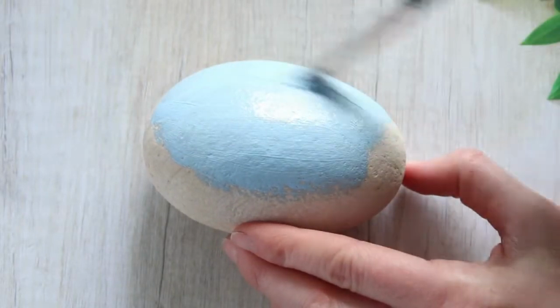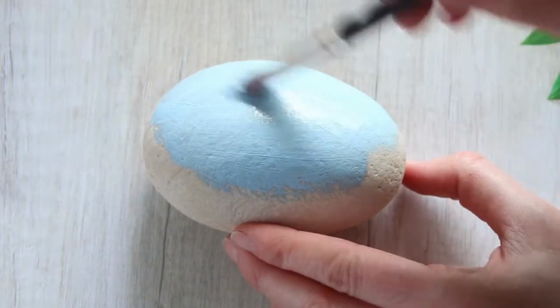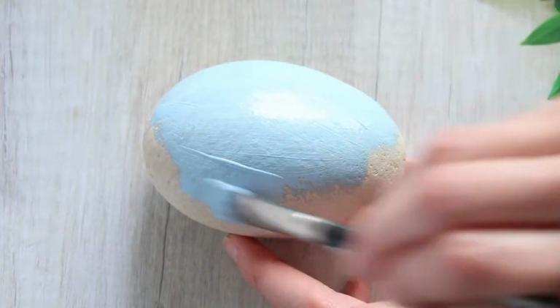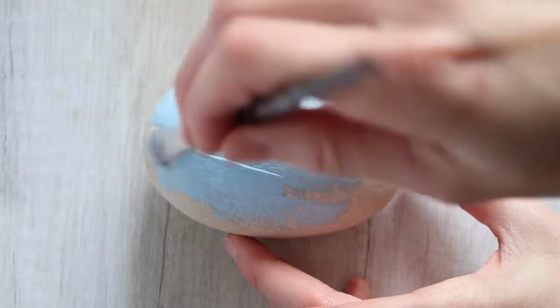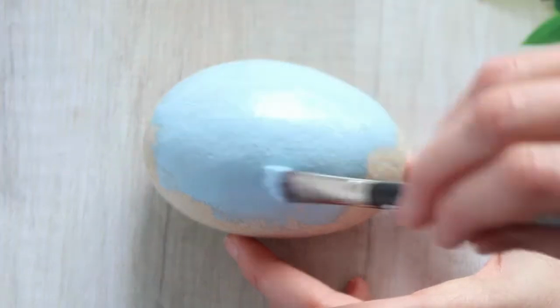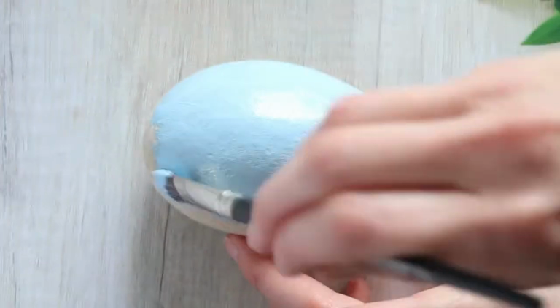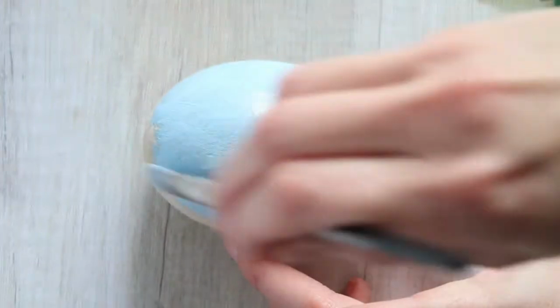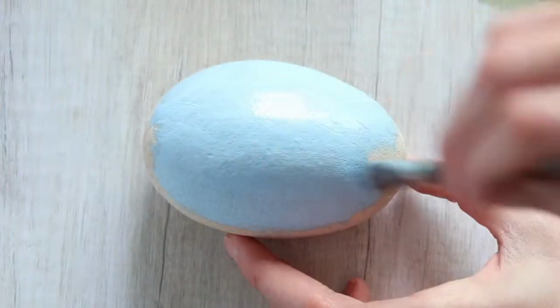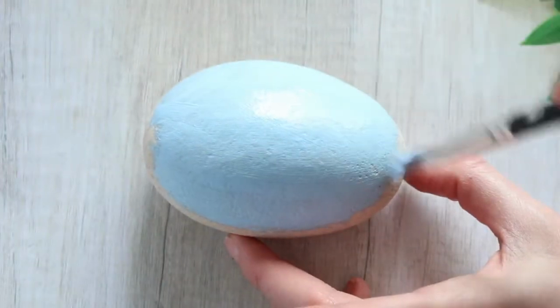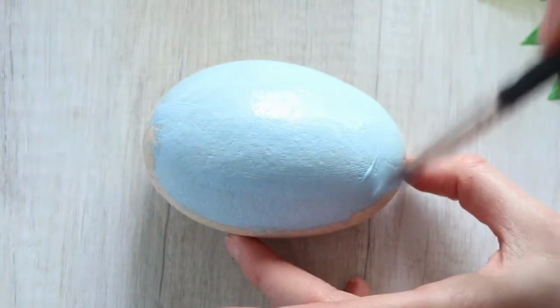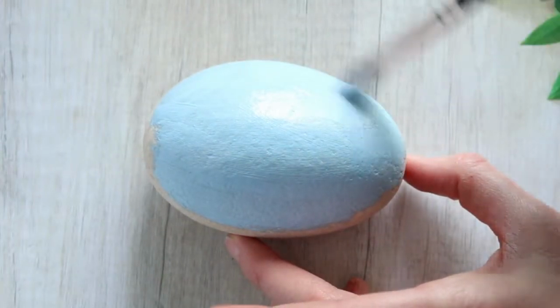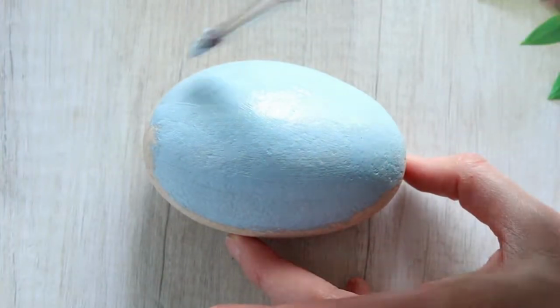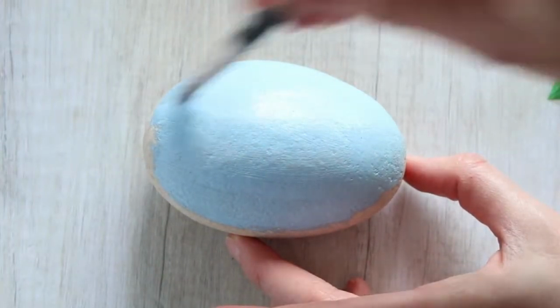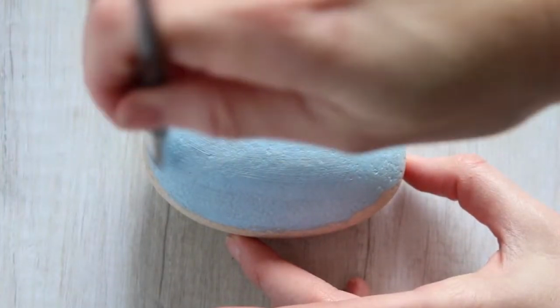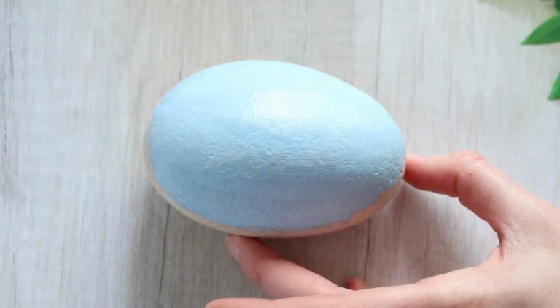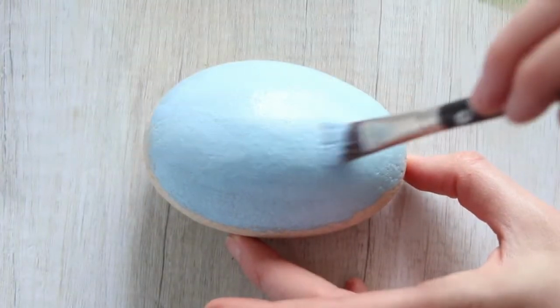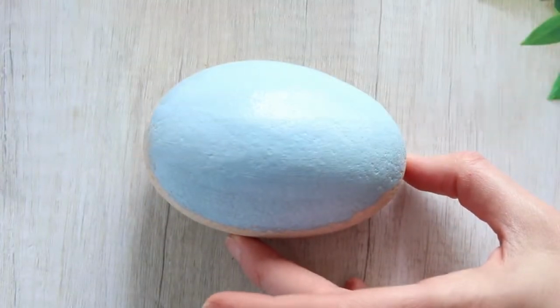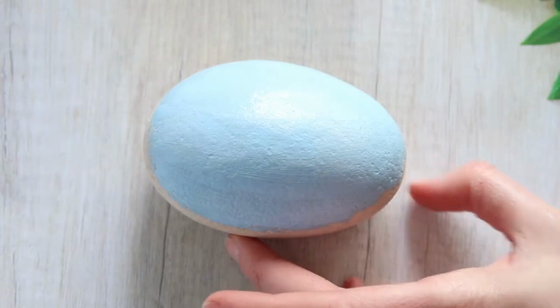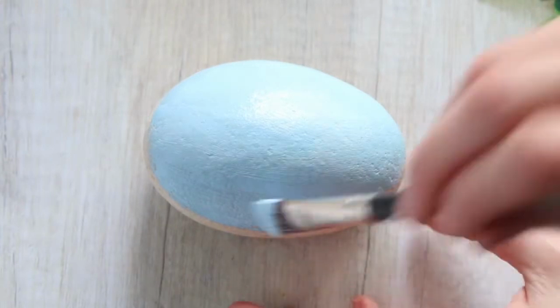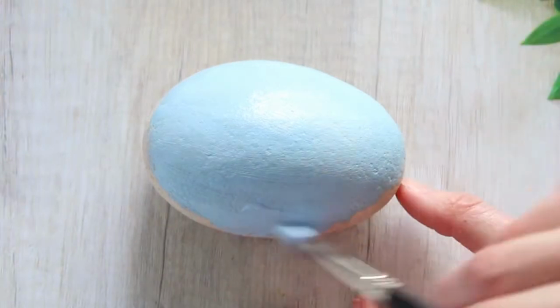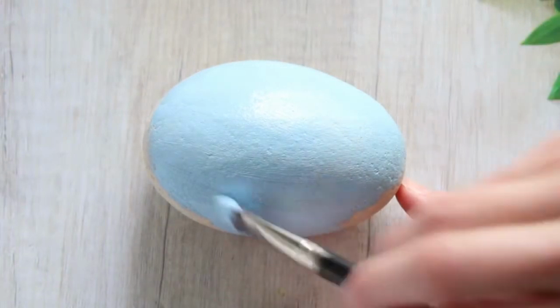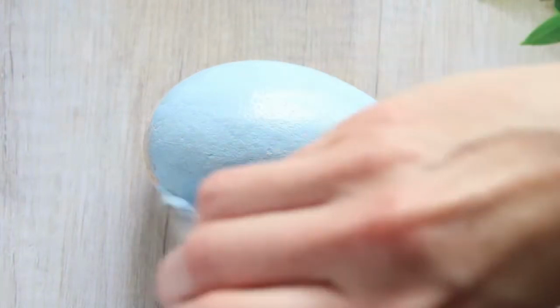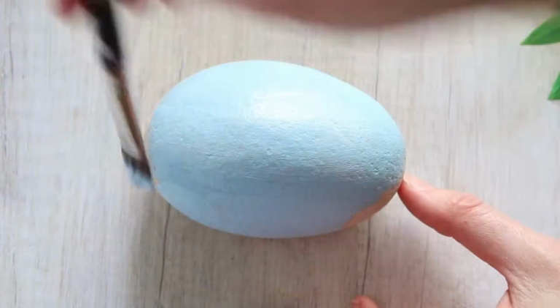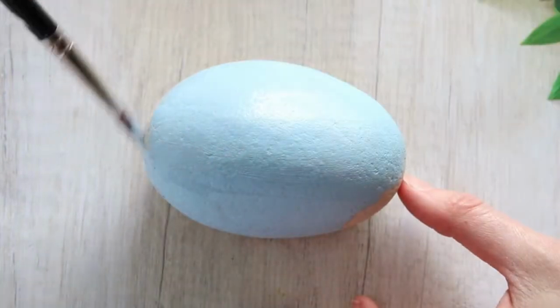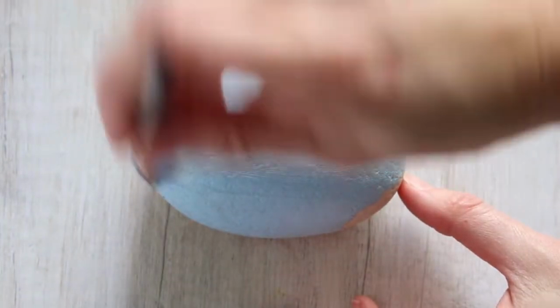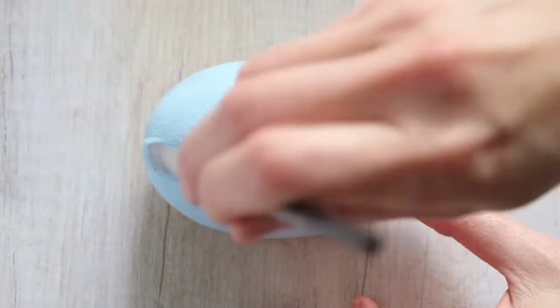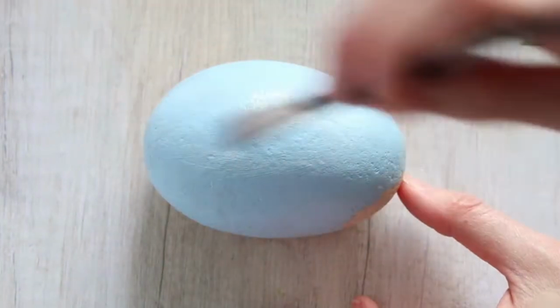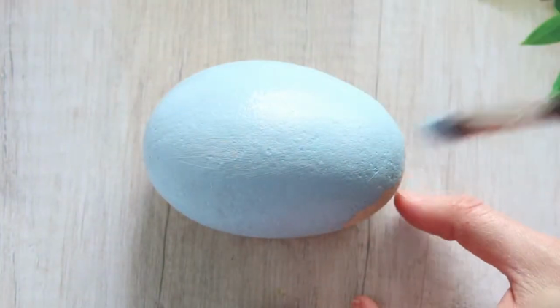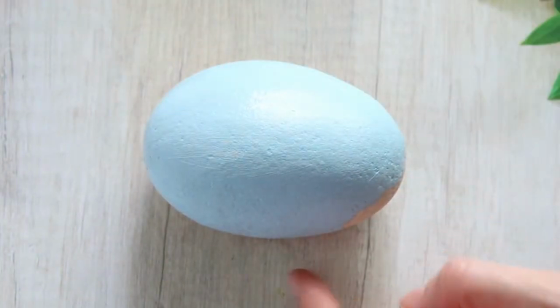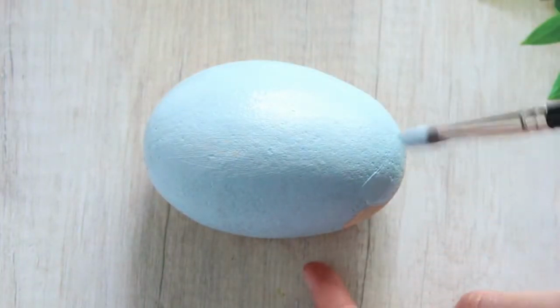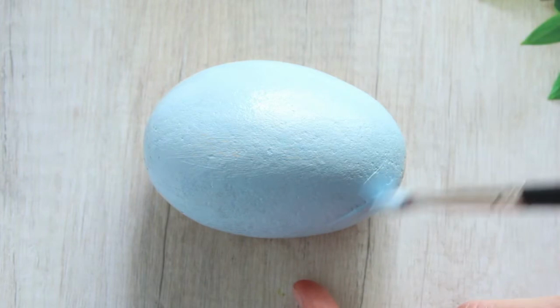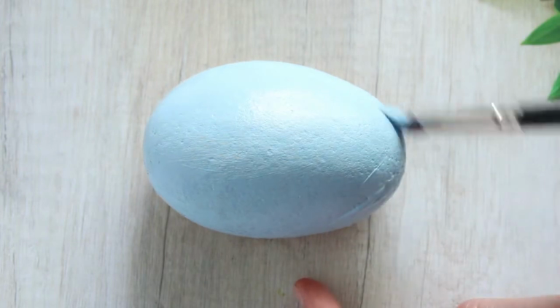So you'll want to paint one side of the rock with sky blue. Just do a thin coat if you're using the multi-surface. If you're using the patio paint, a little thicker coat can be achieved.